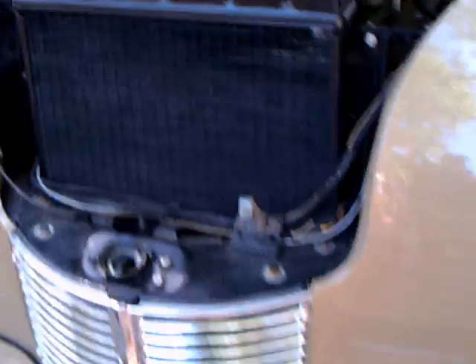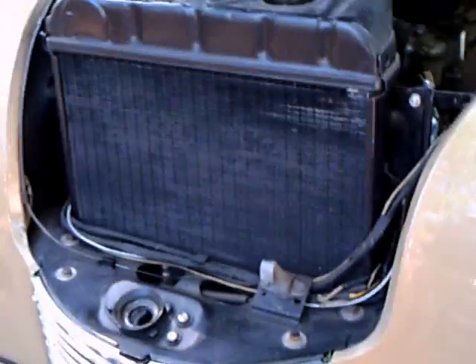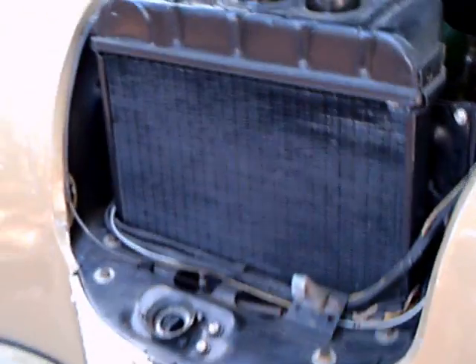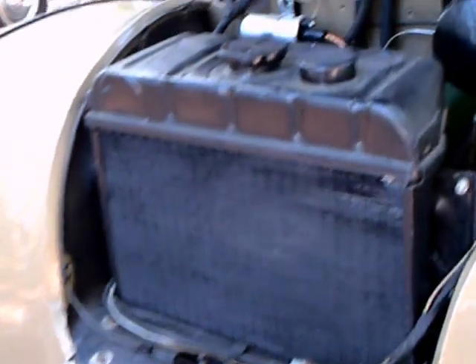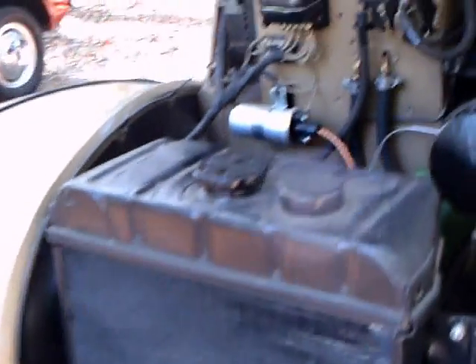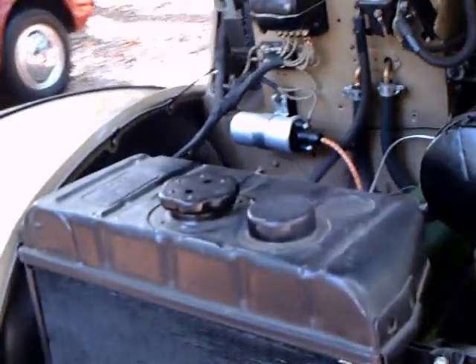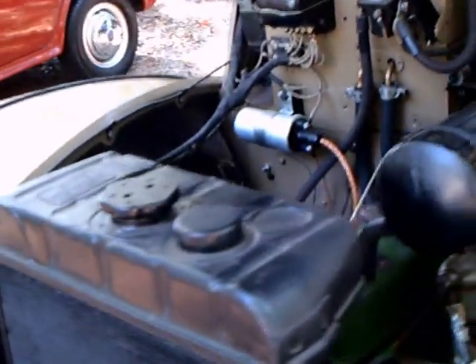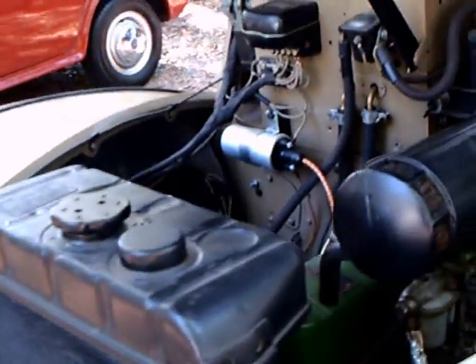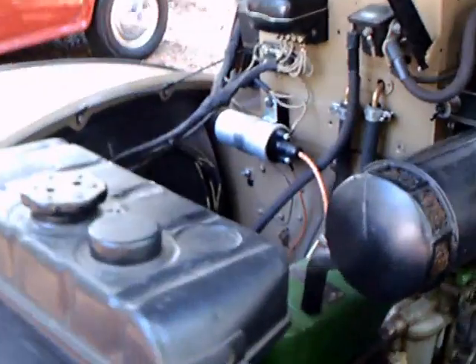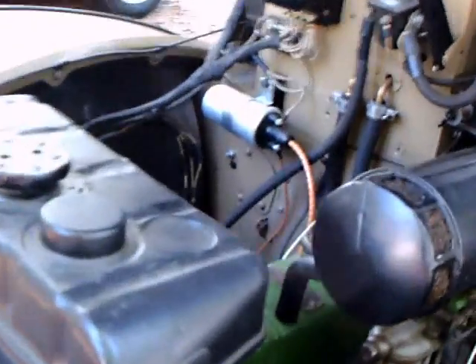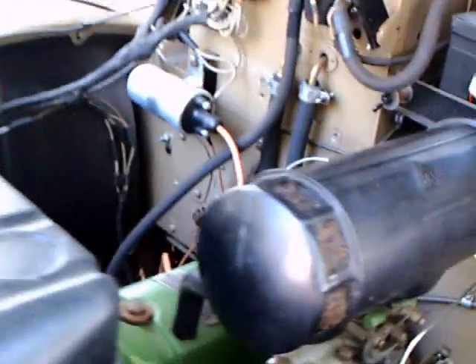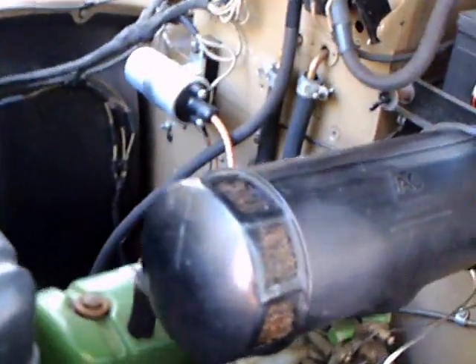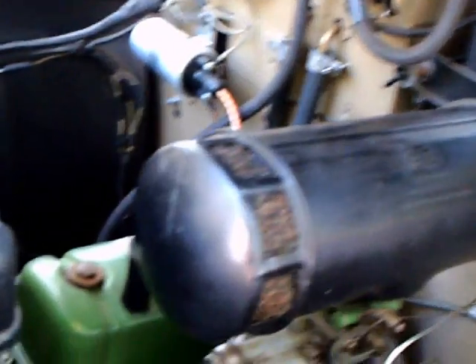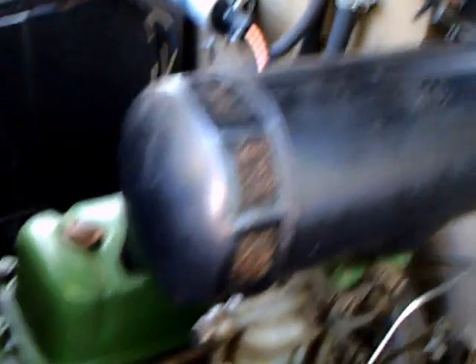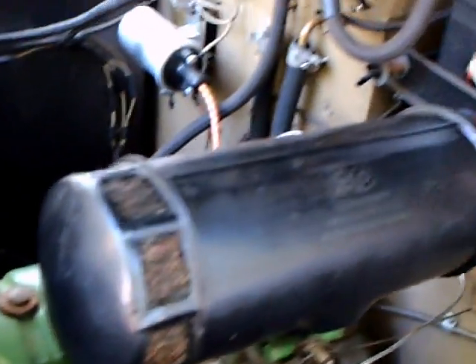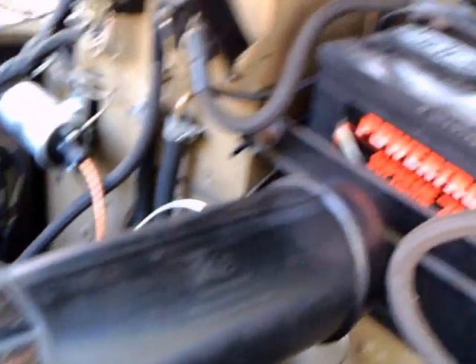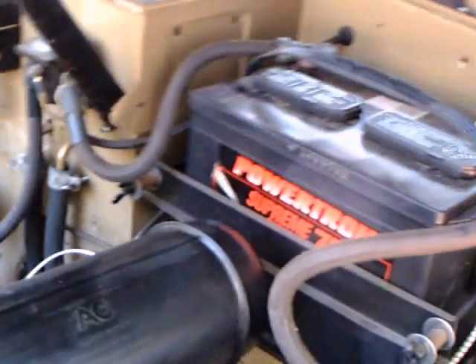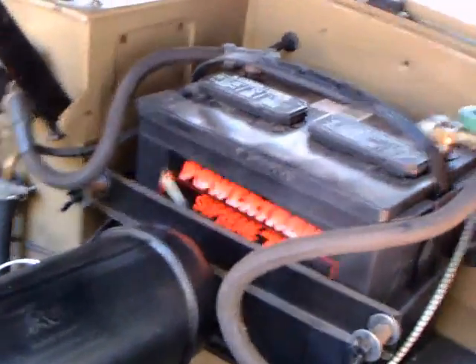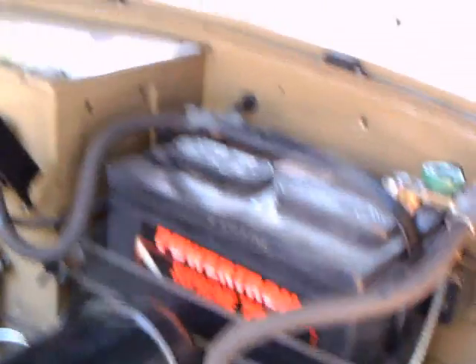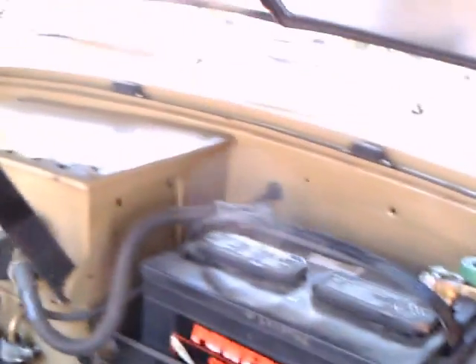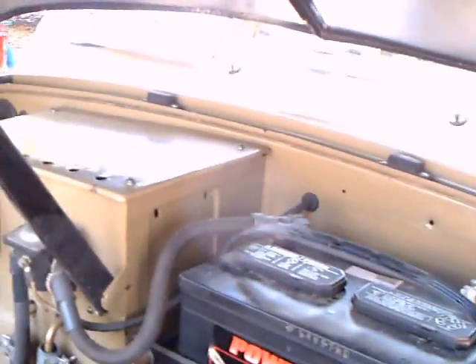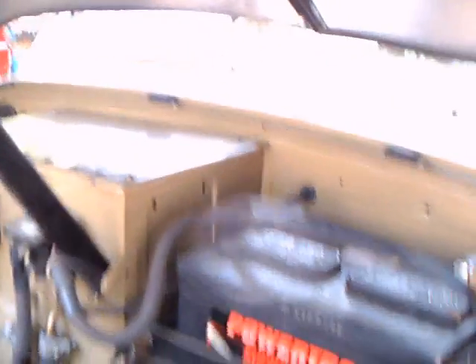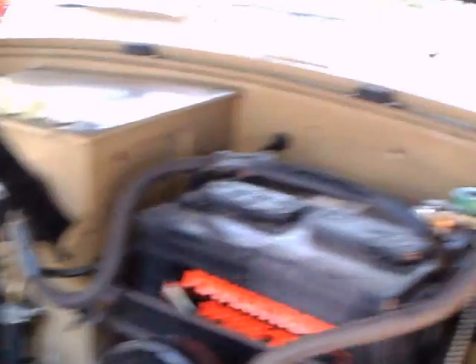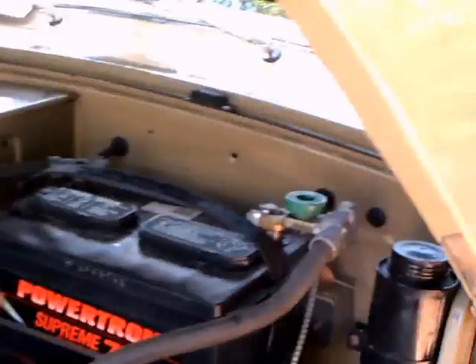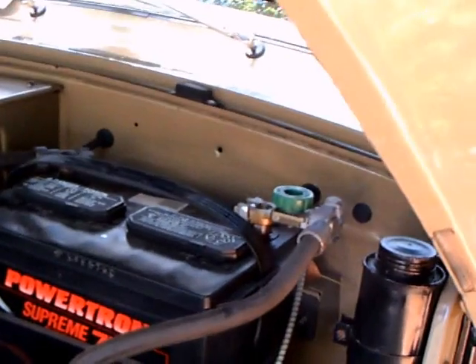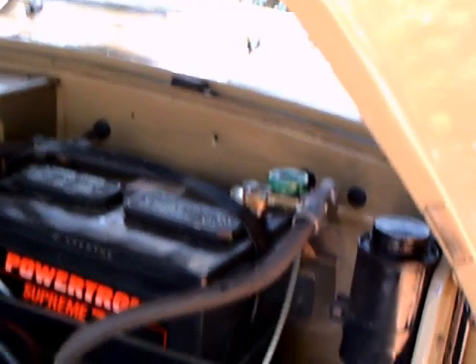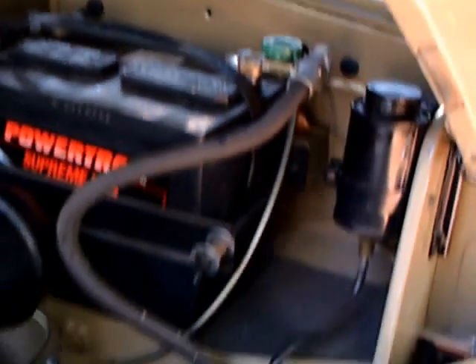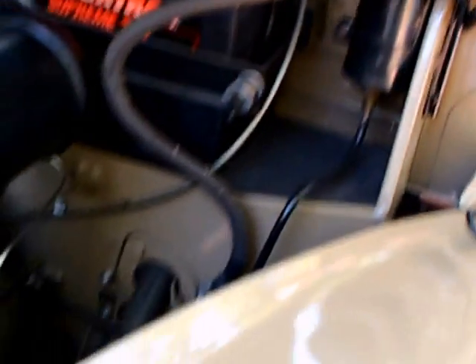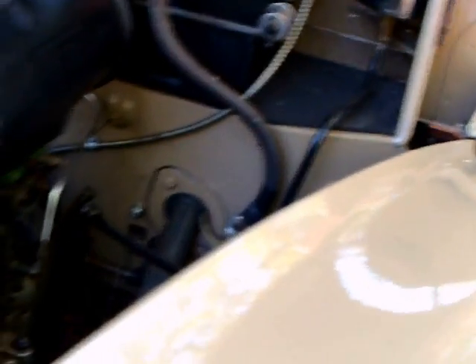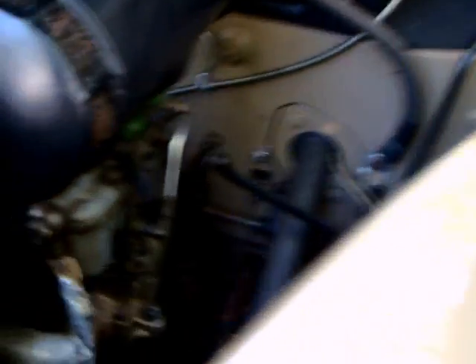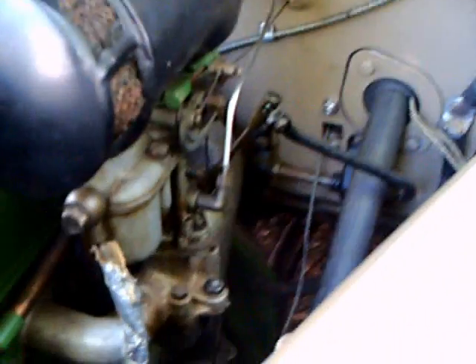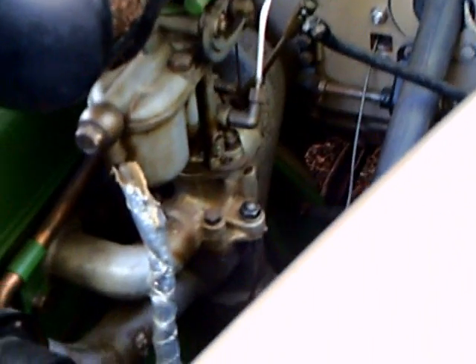This is a 1948 Austin. It's a four-door sedan, A40 model, and the four-door sedan was known as the Devon. They also made a two-door model called the Dorset.